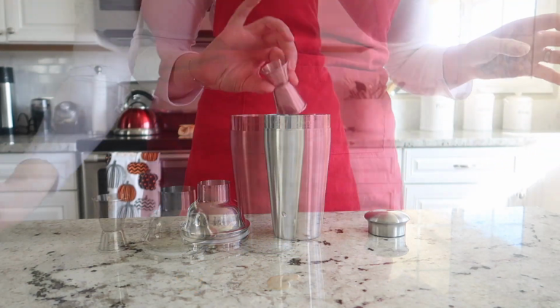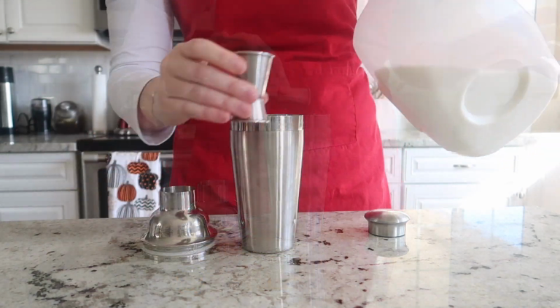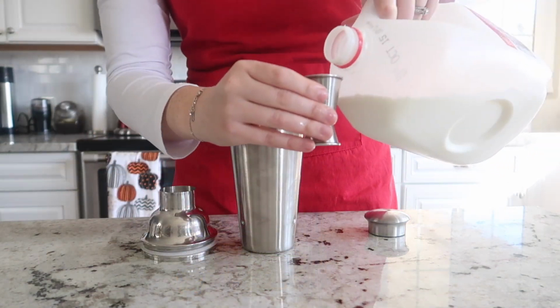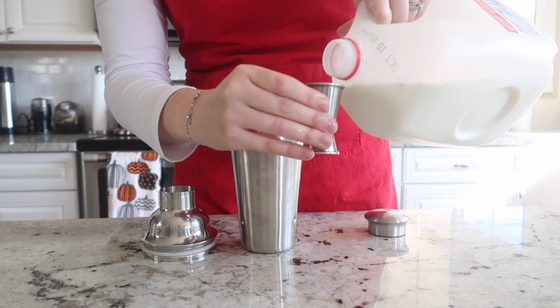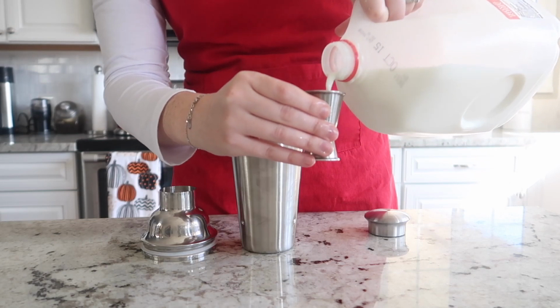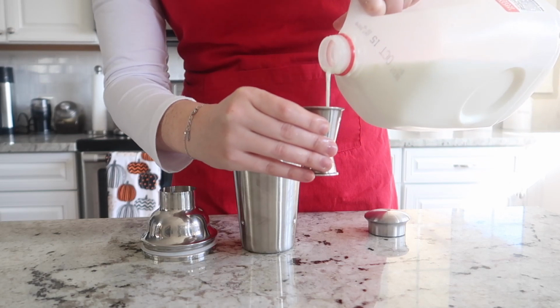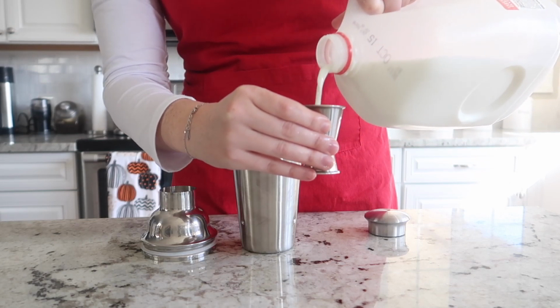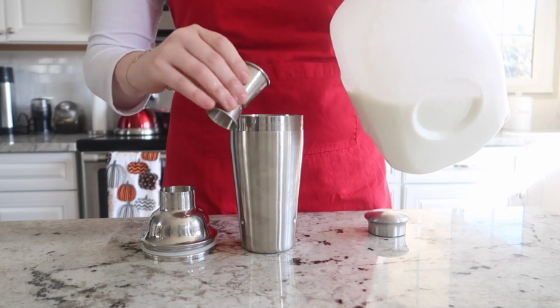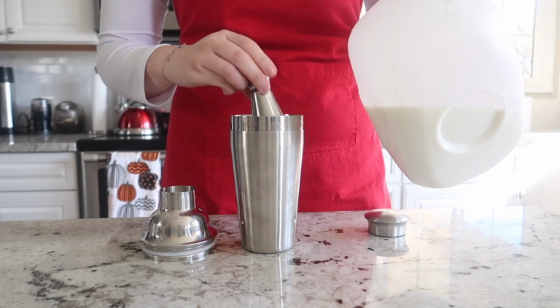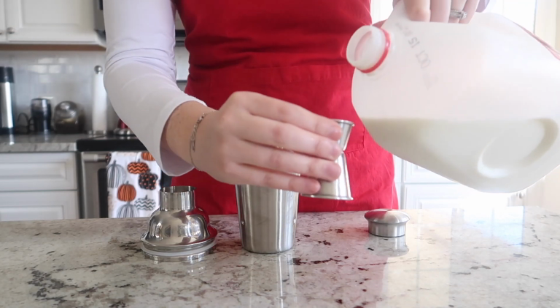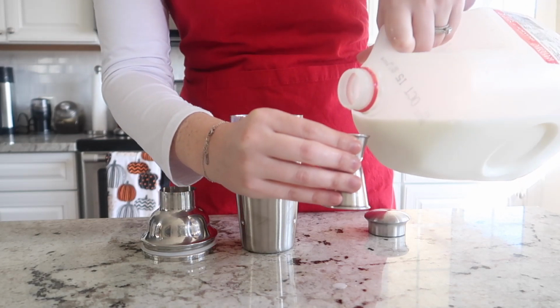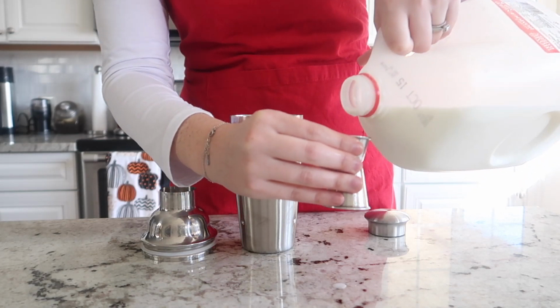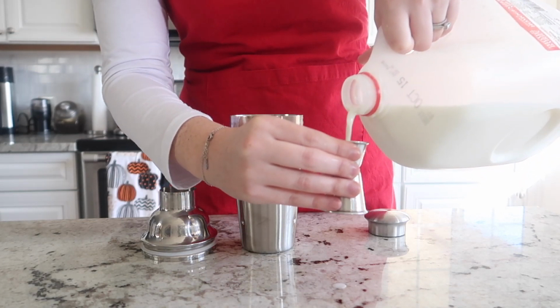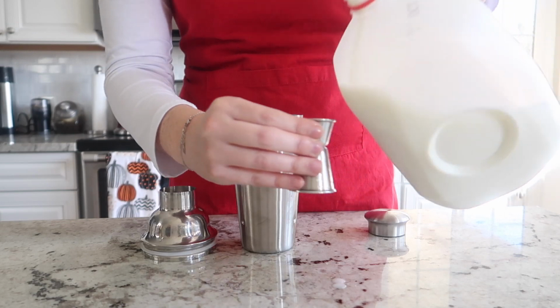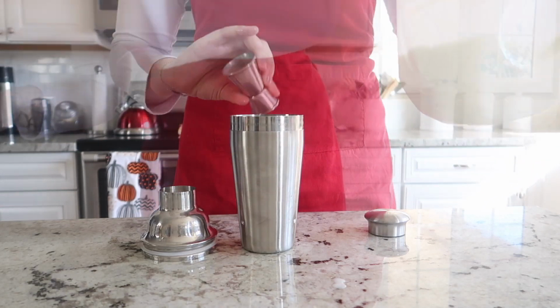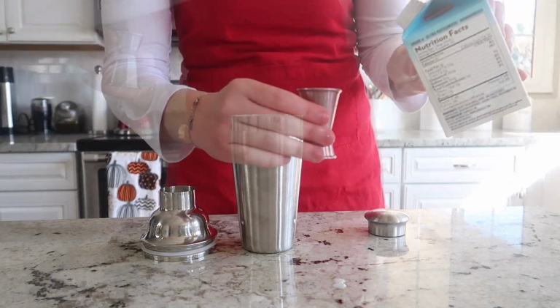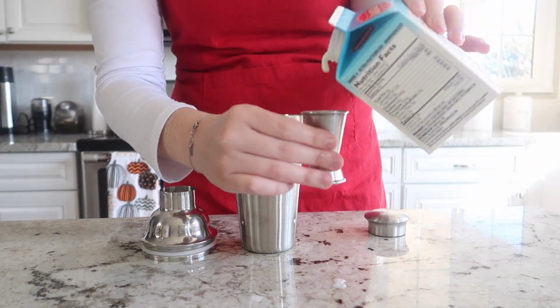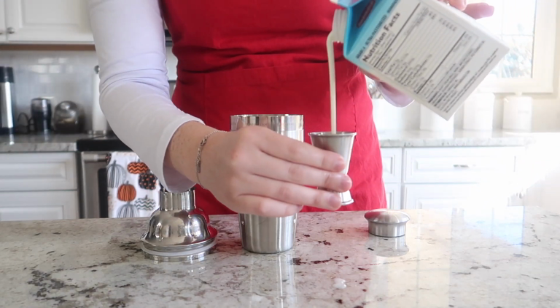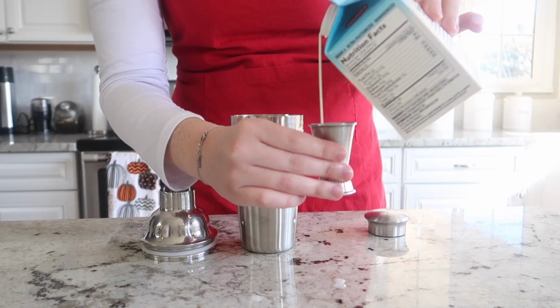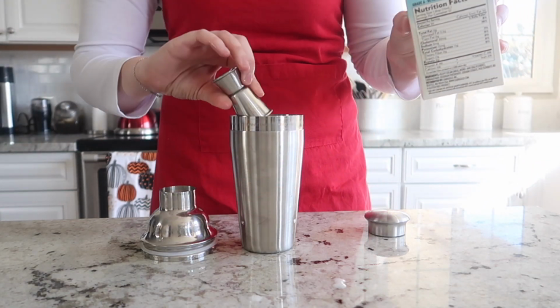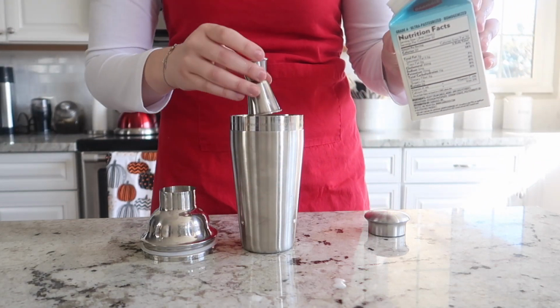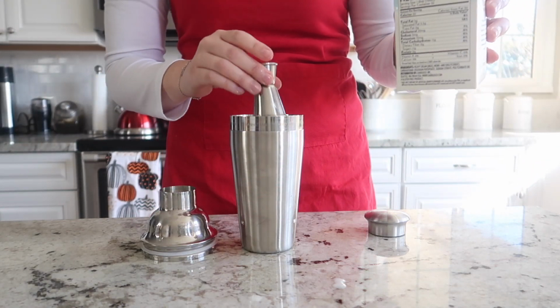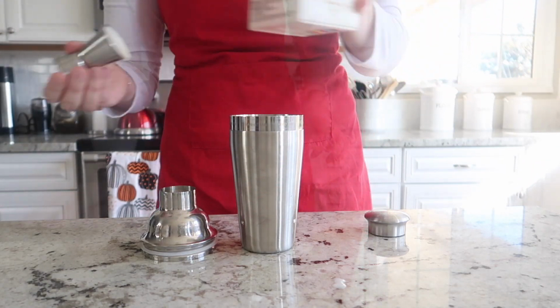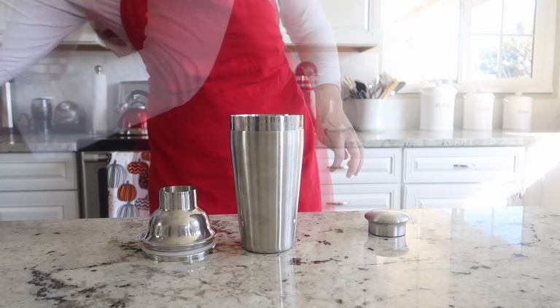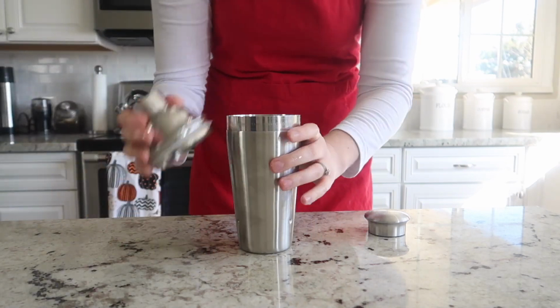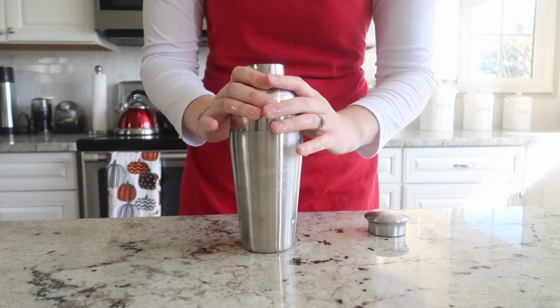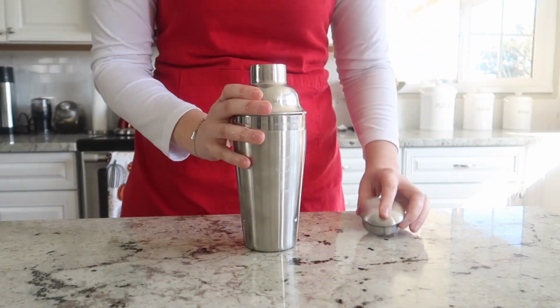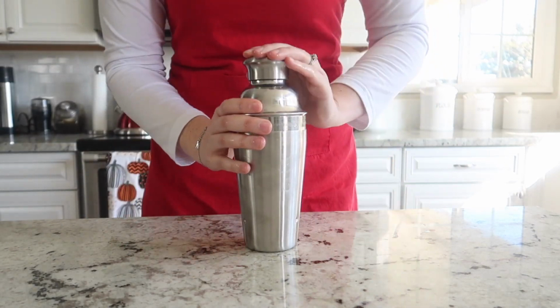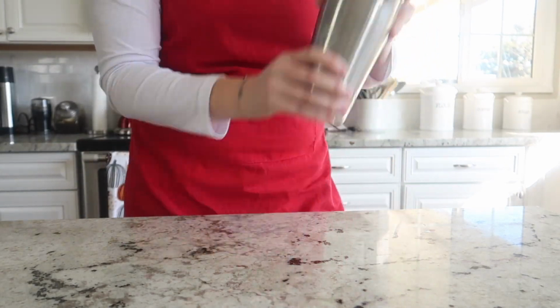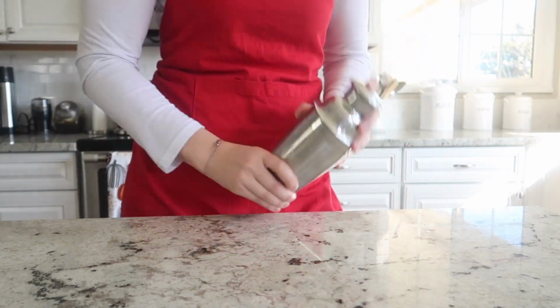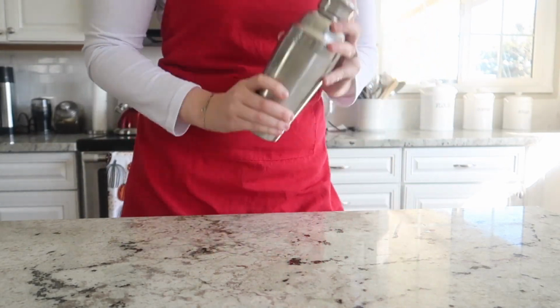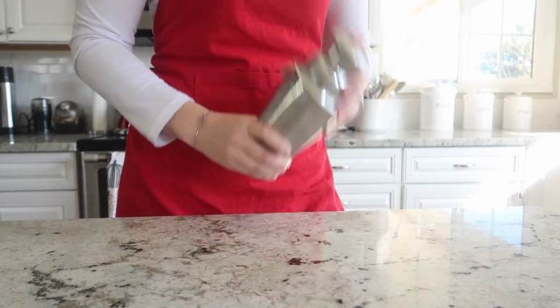Next, we are going to add one ounce of Bailey's and one and a half ounces of whole milk, along with one ounce of heavy whipping cream. Or you can just swap it out for three ounces of half and half.